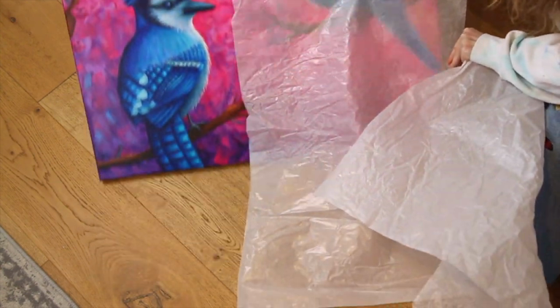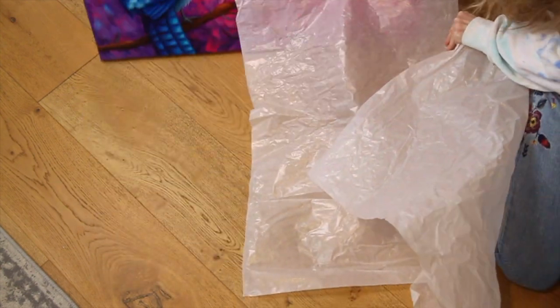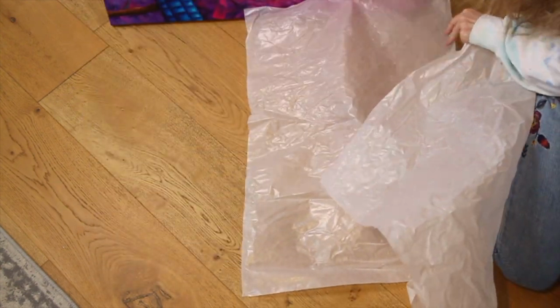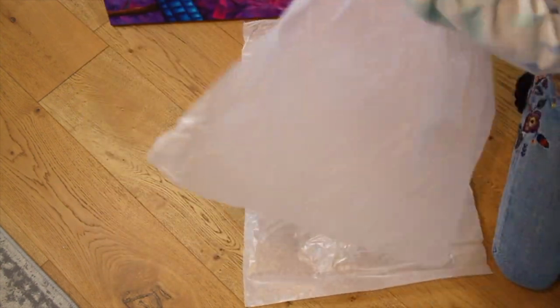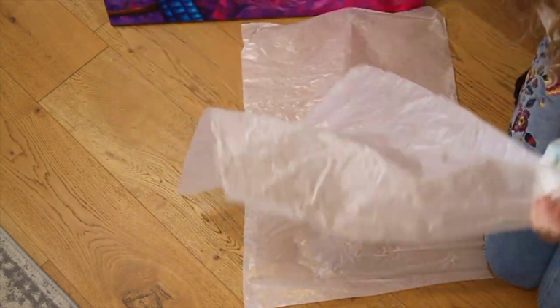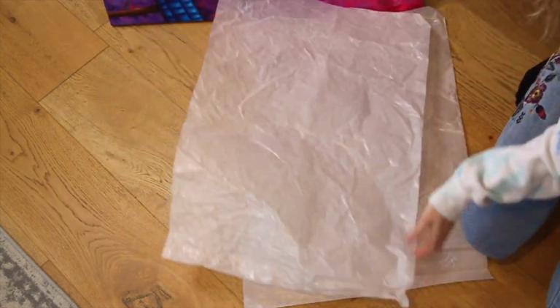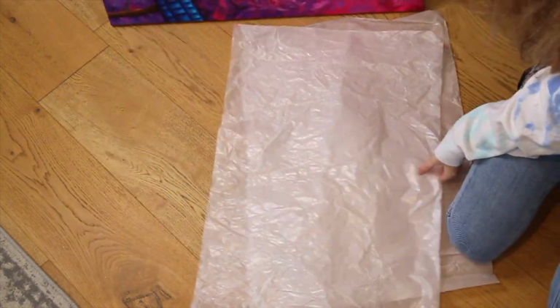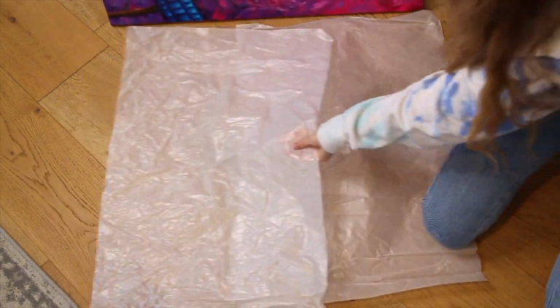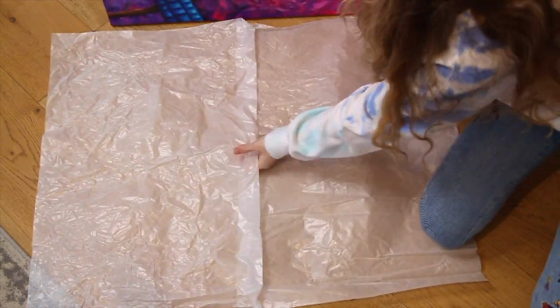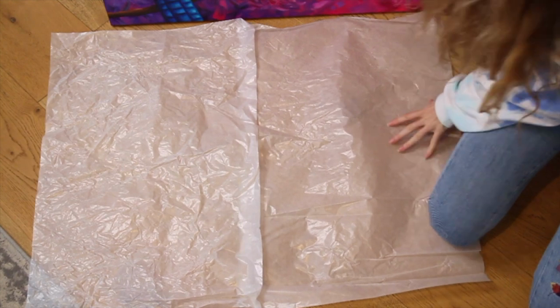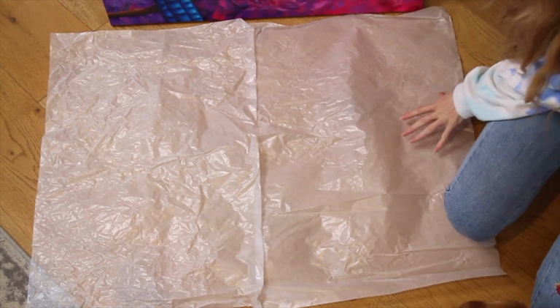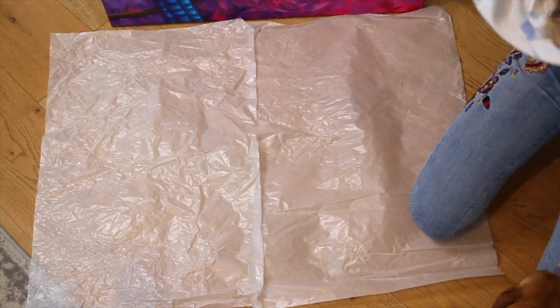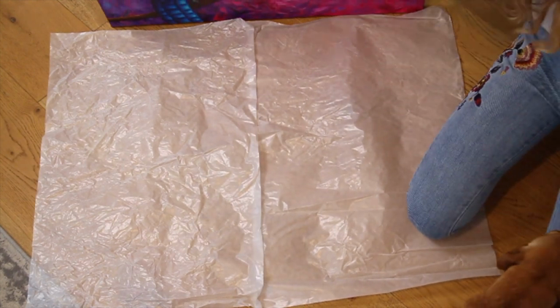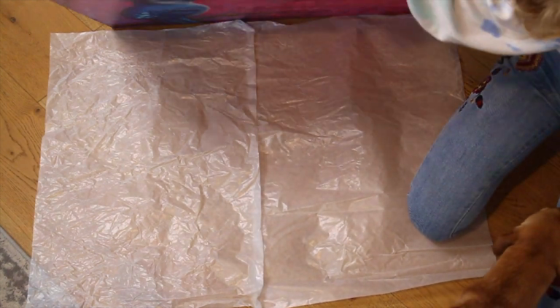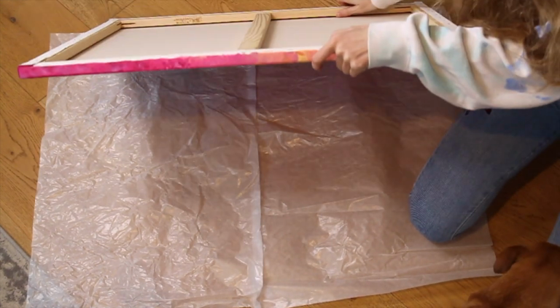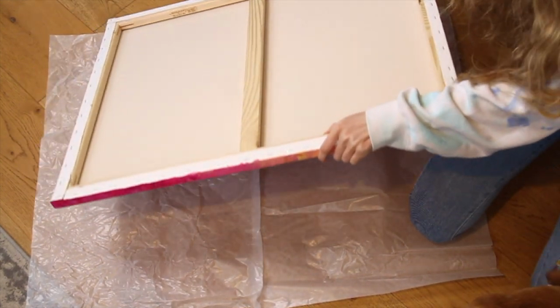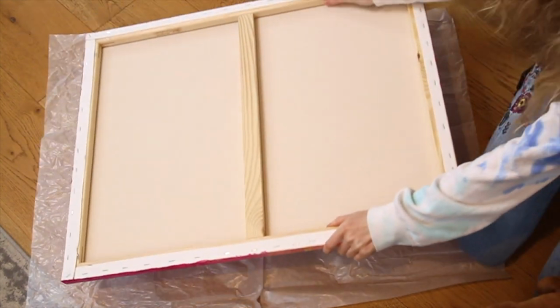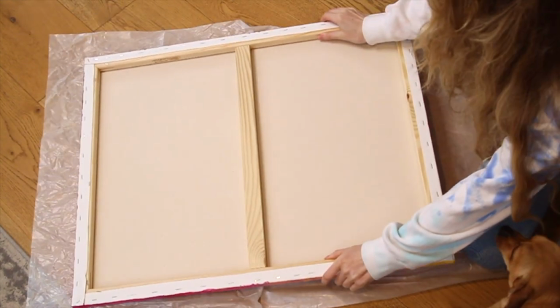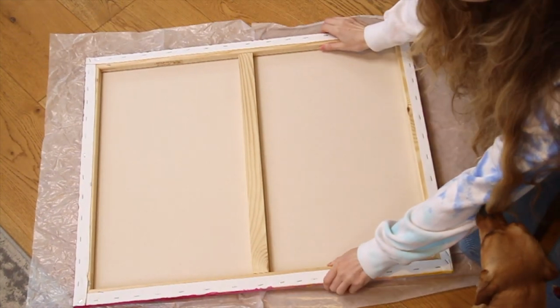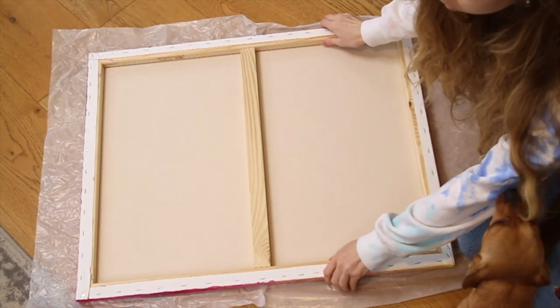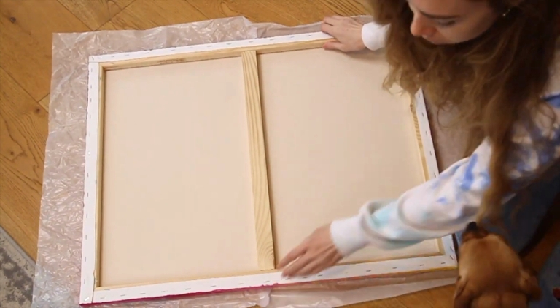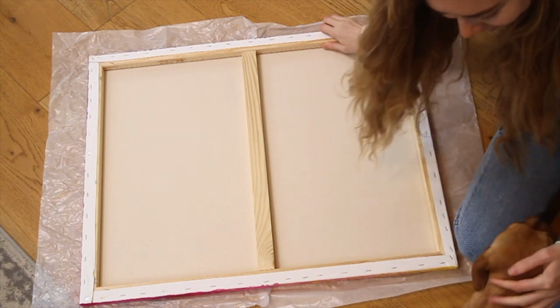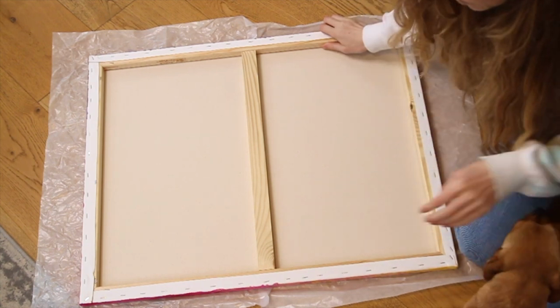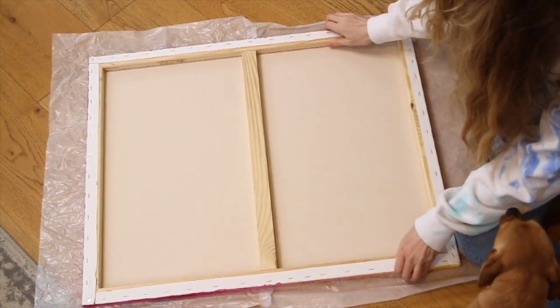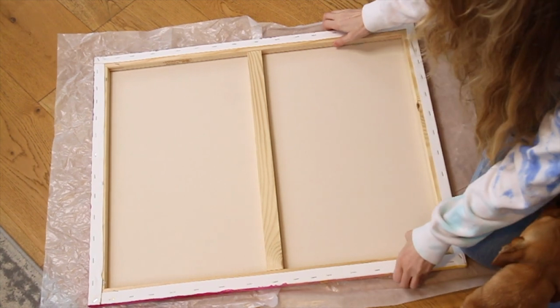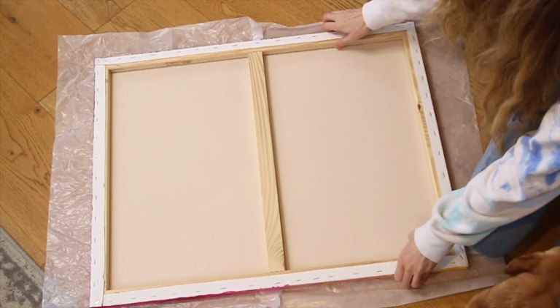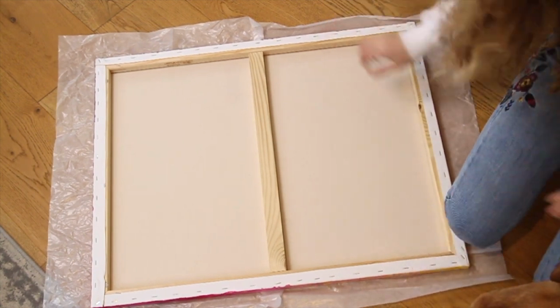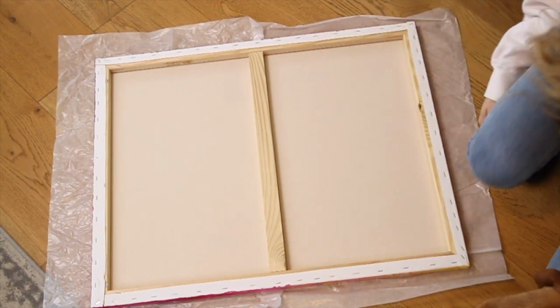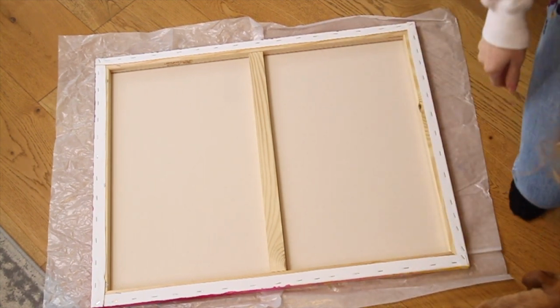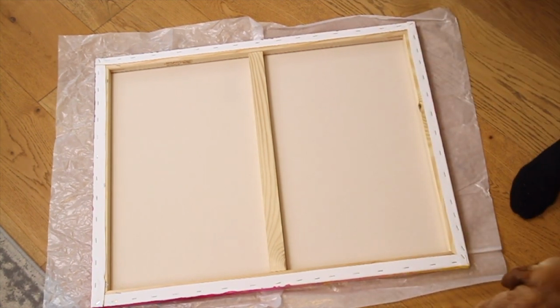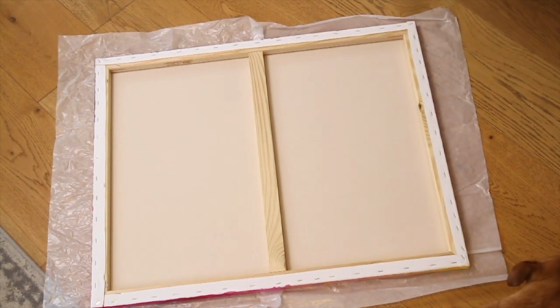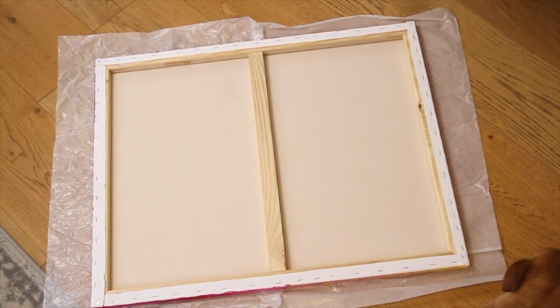I've laid out two sheets of acid-free paper underneath the painting to protect it from the wooden surface underneath, and then I have laid the painting face down onto the paper. It's important to use acid-free paper to make sure that it won't damage the painting — I usually use glassine paper.